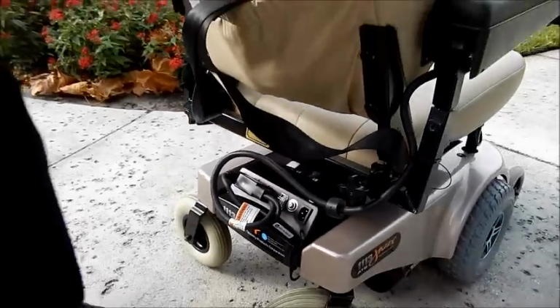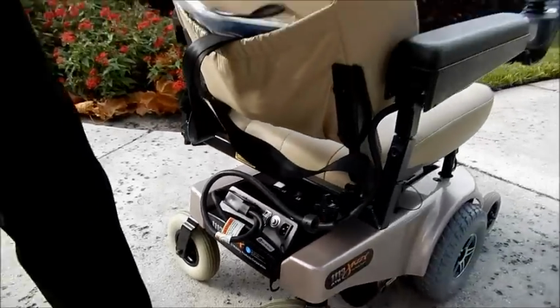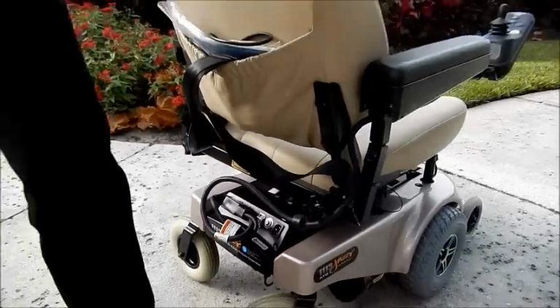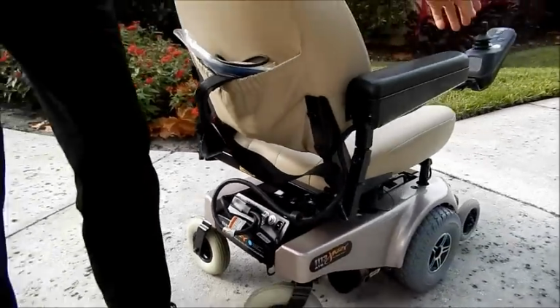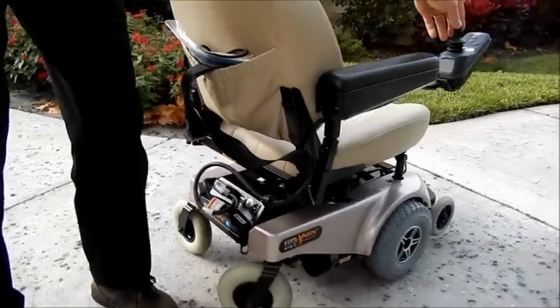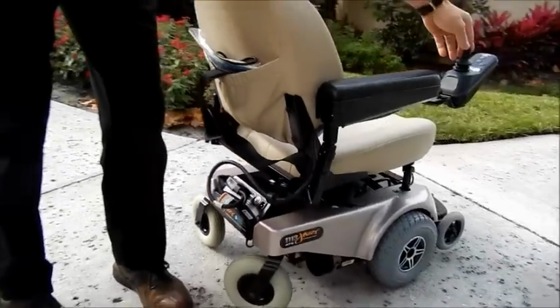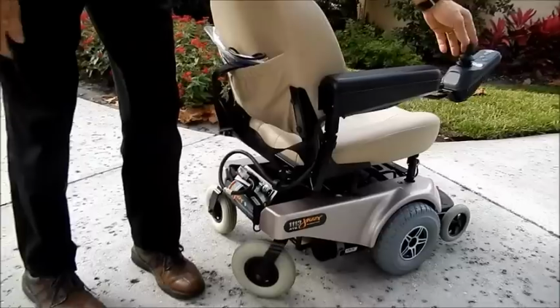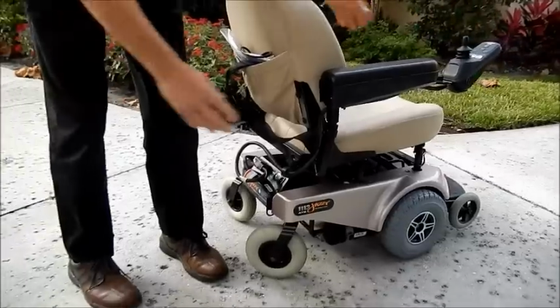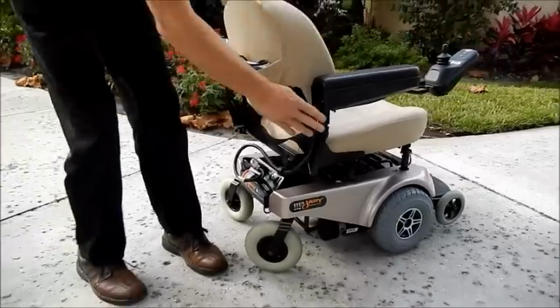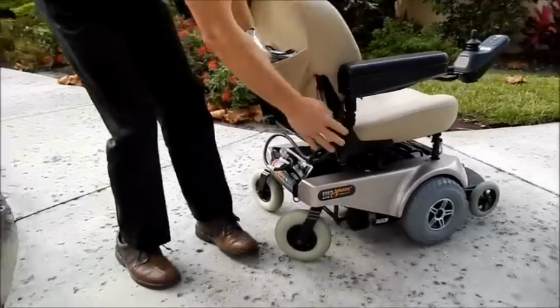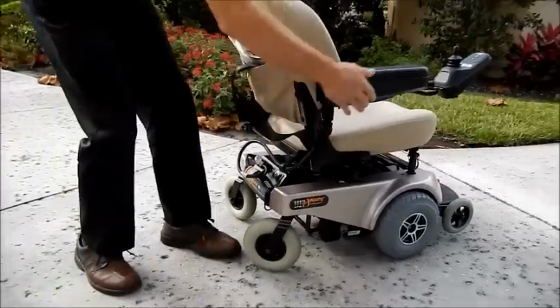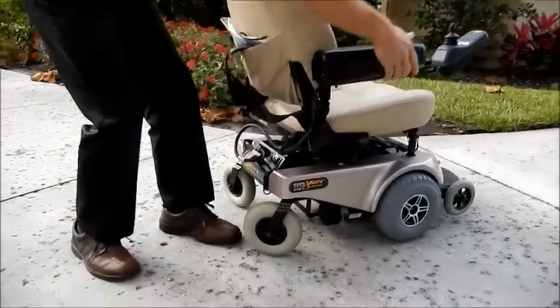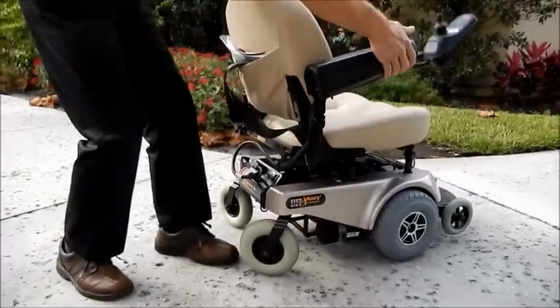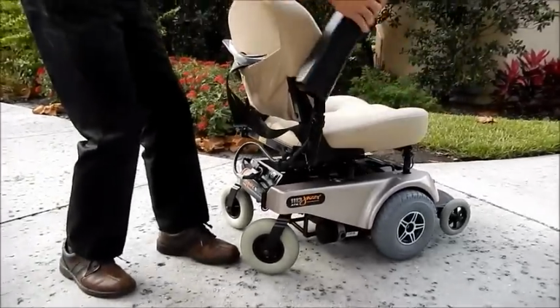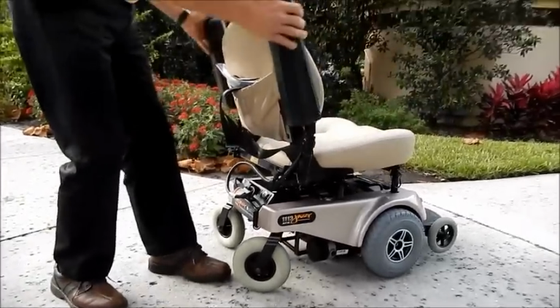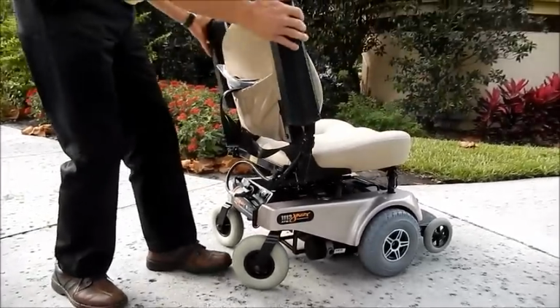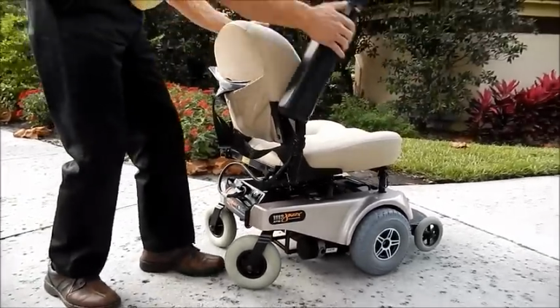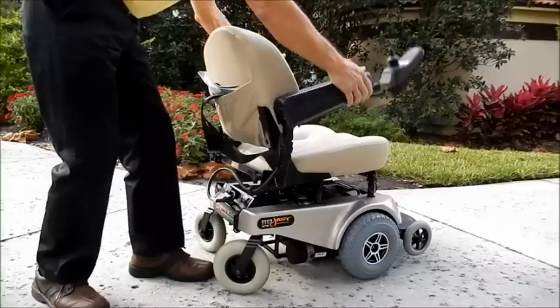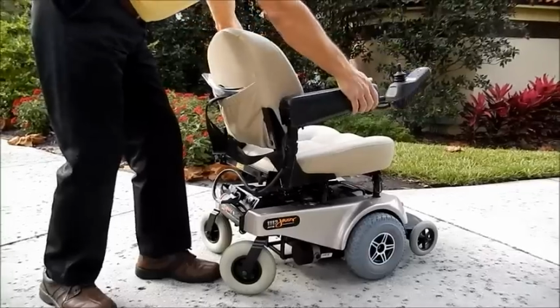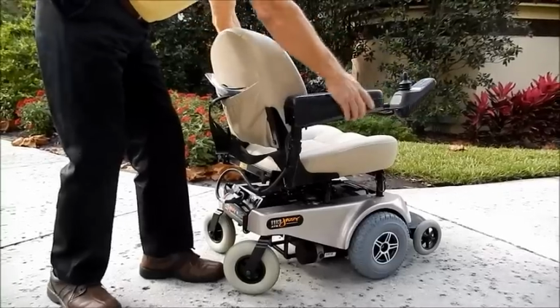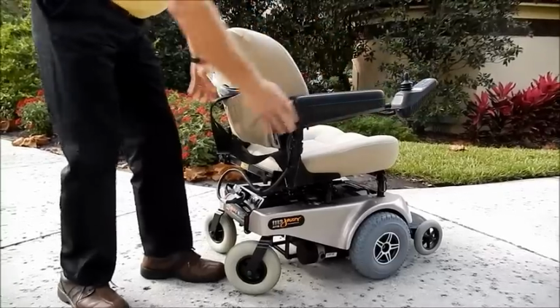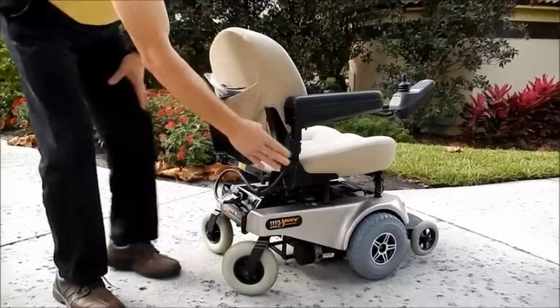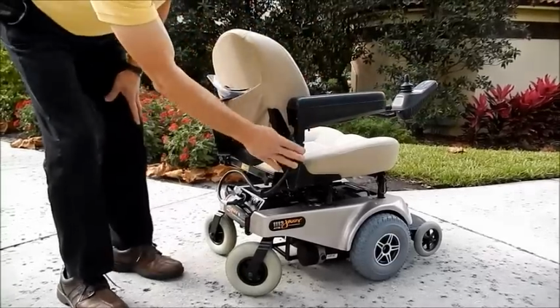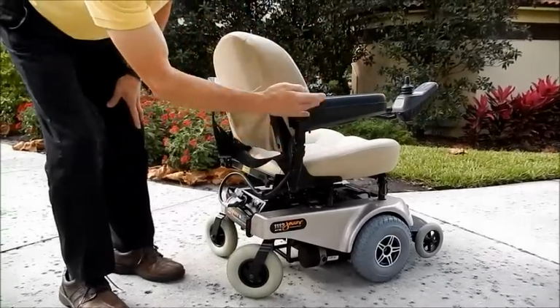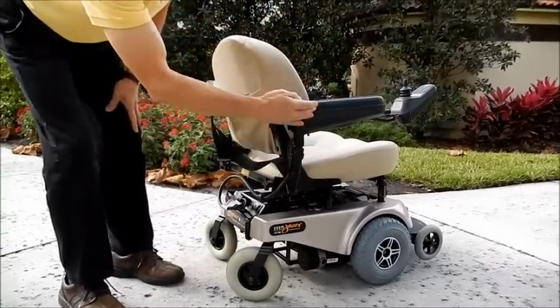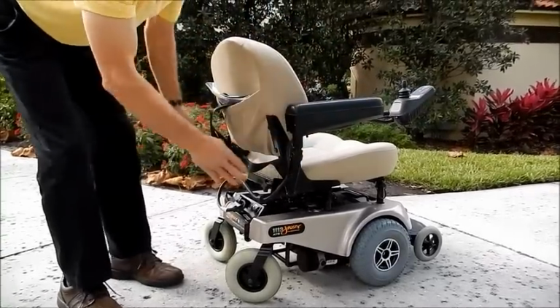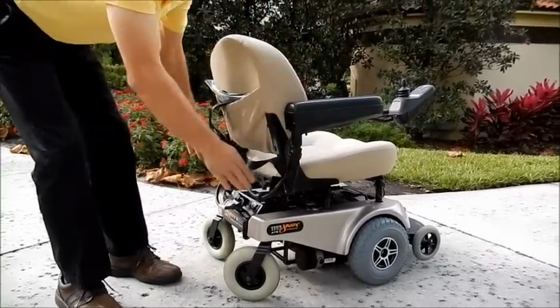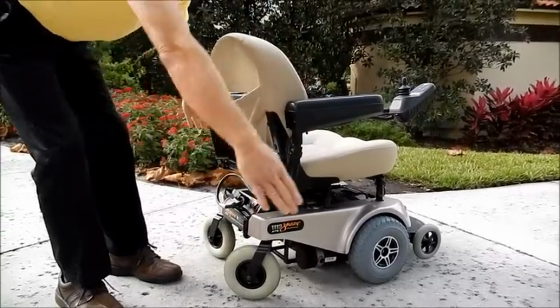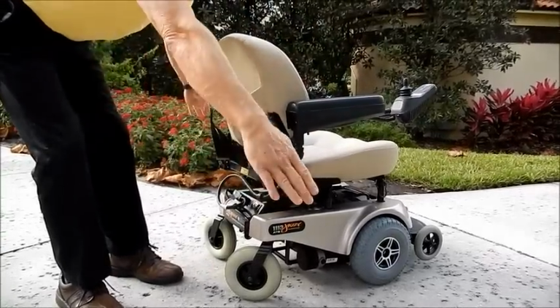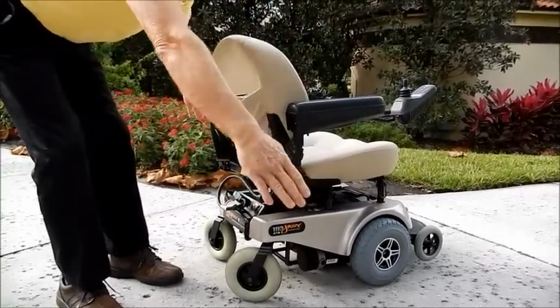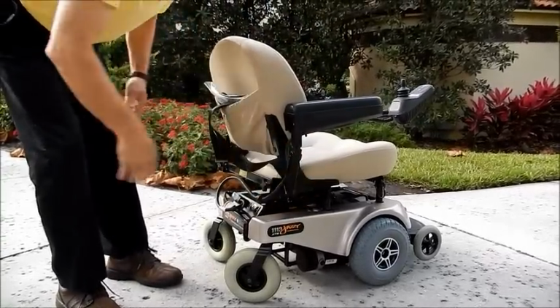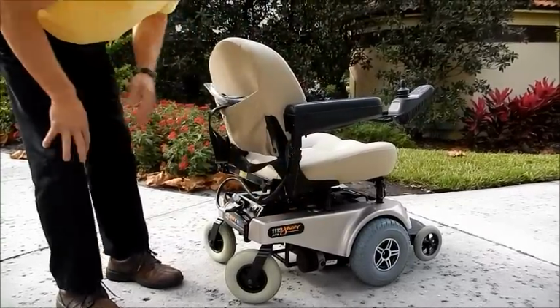This chair is also adjustable. The arms flip up. They're adjustable up and down, and they're also adjustable on the way out.